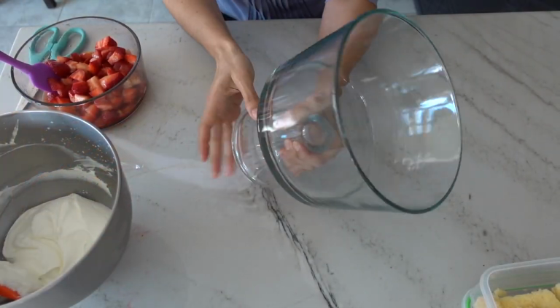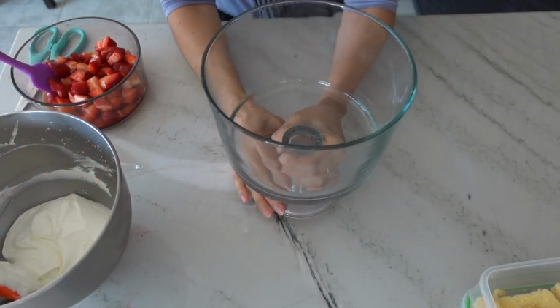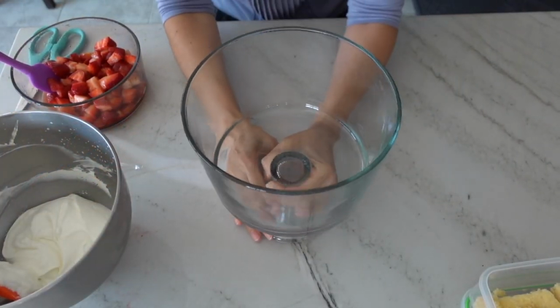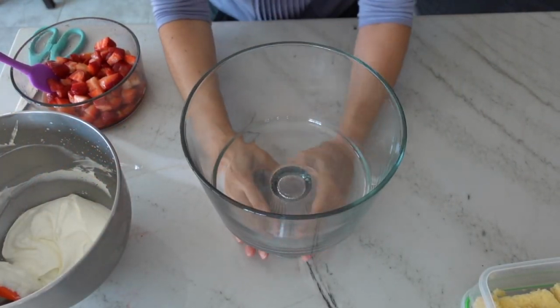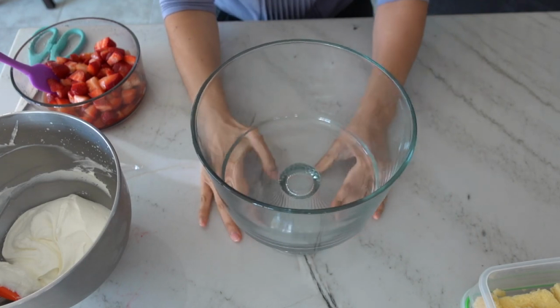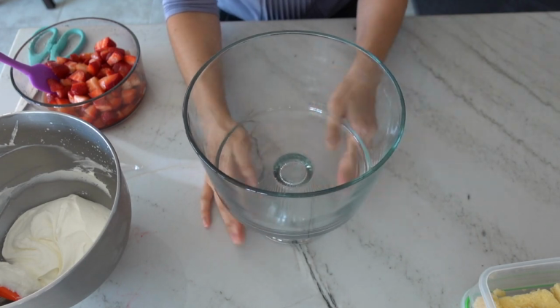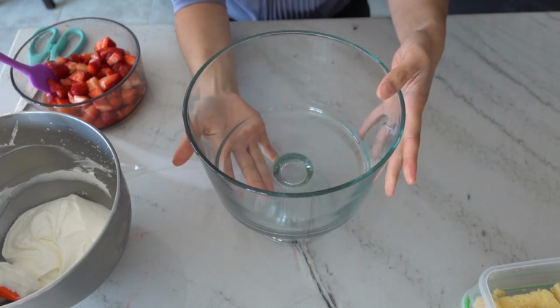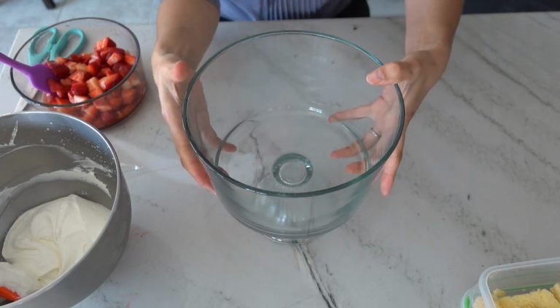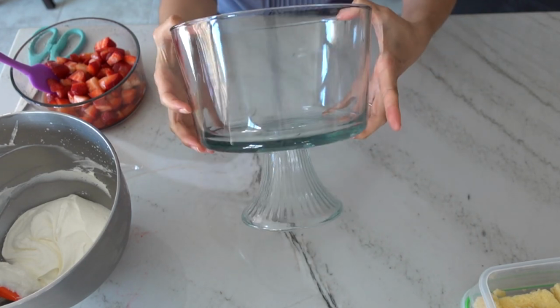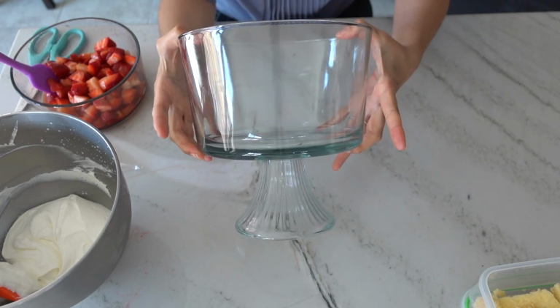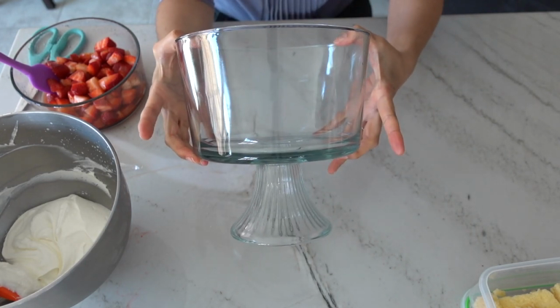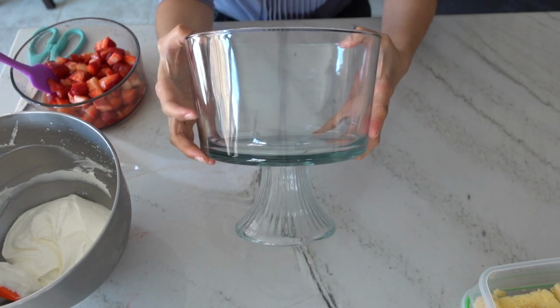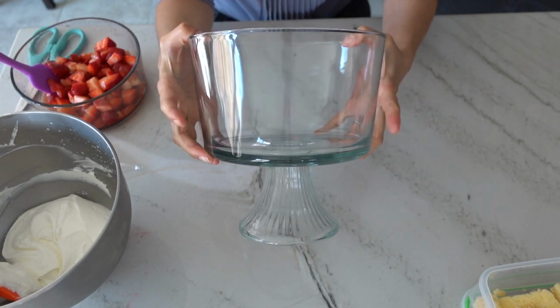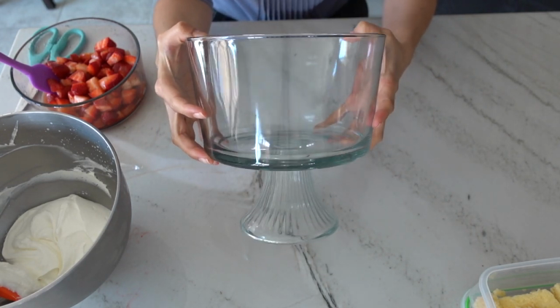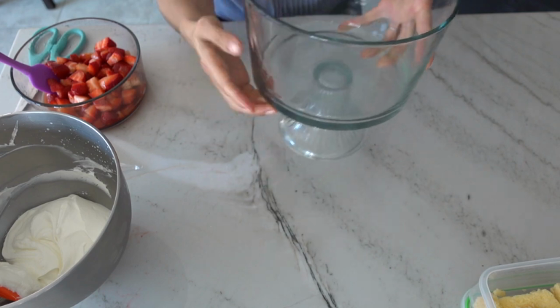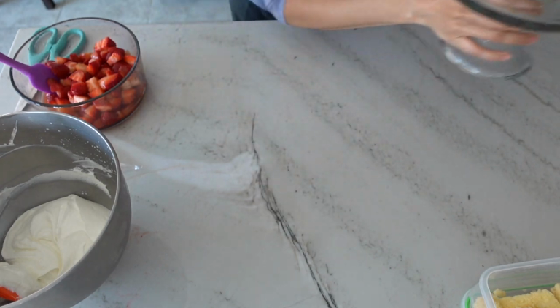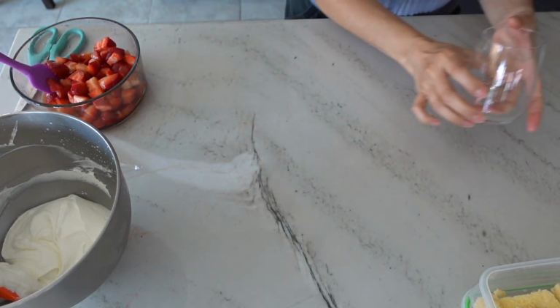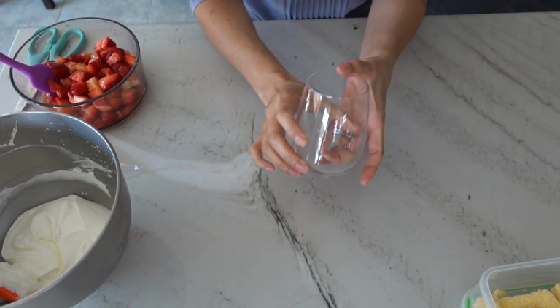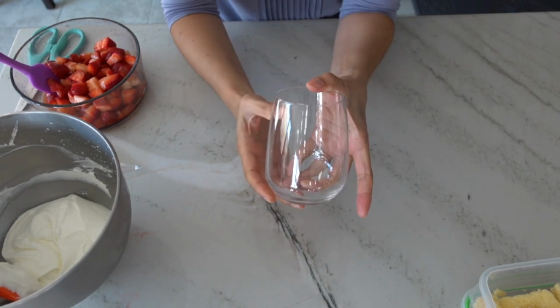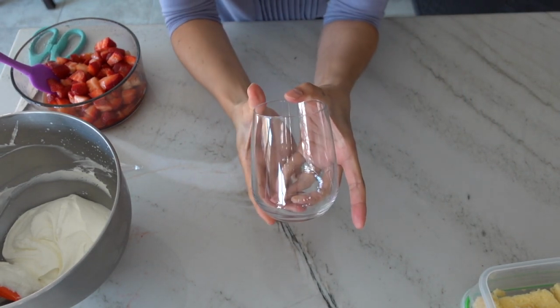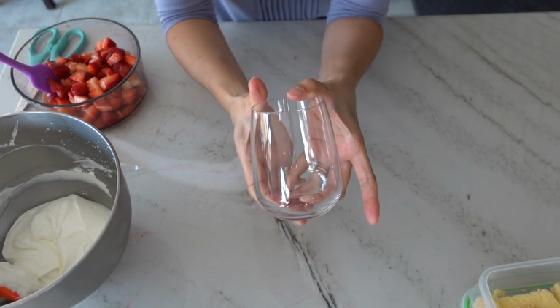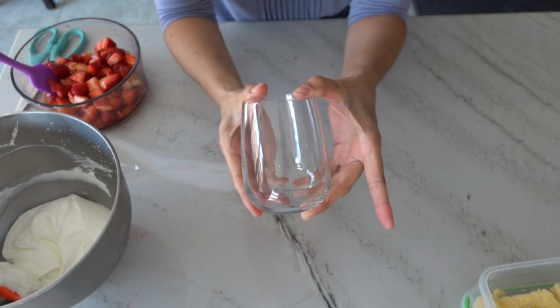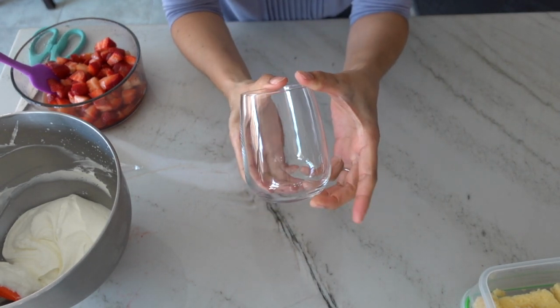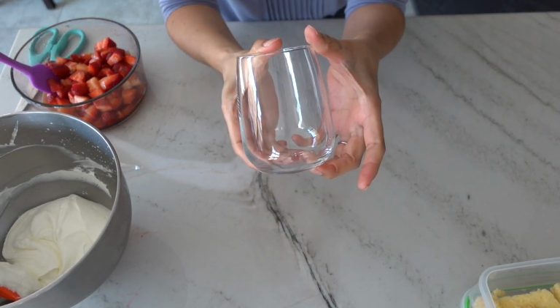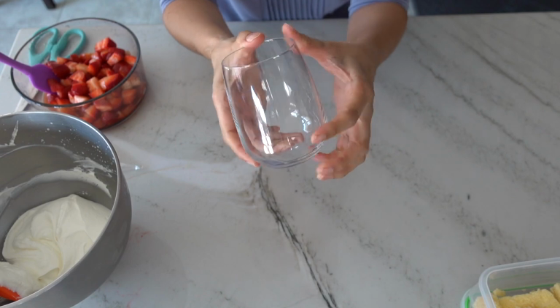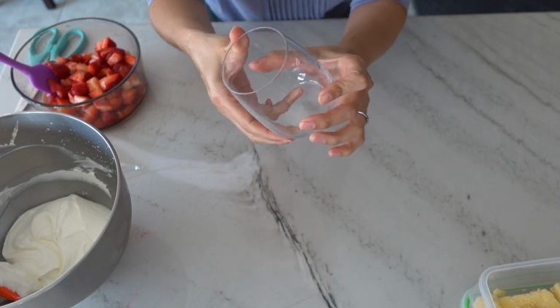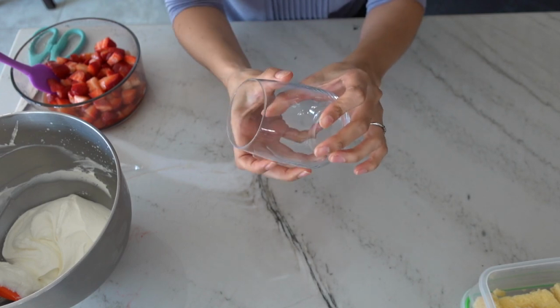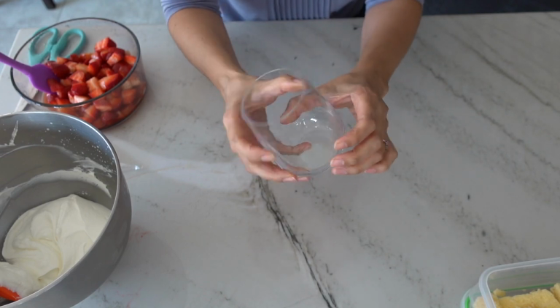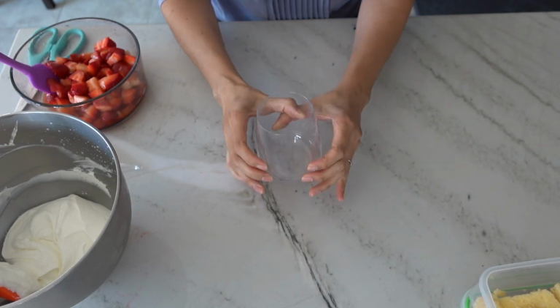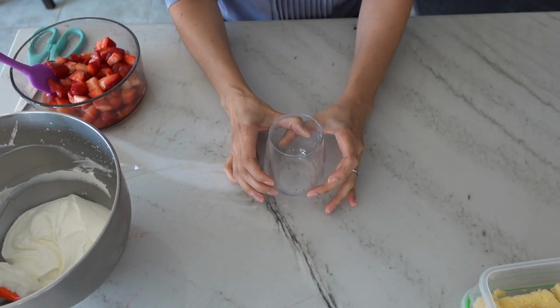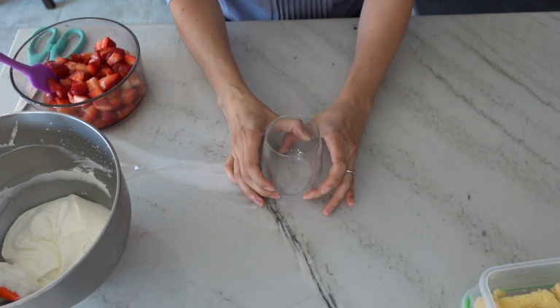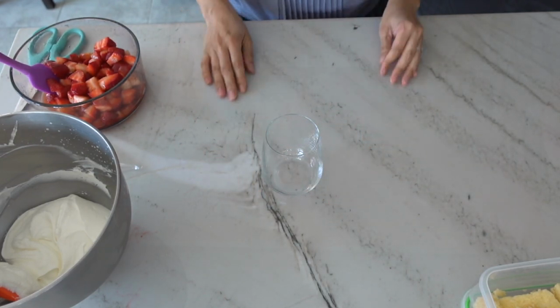Trifles are desserts that have layers and you want to be able to see the layers, so you're going to need a large trifle bowl like this one or you can use the mini glasses like I am. Just make sure whatever you use is see-through so that you can see the definitive layers of cake, fruit, and cream.